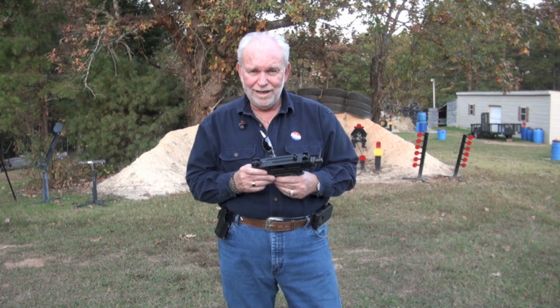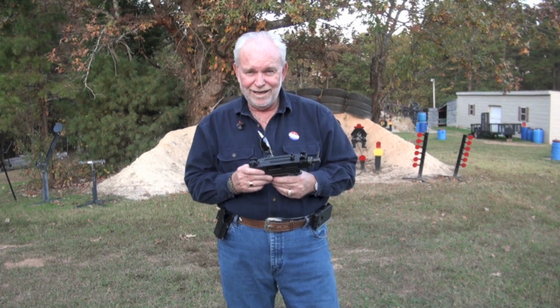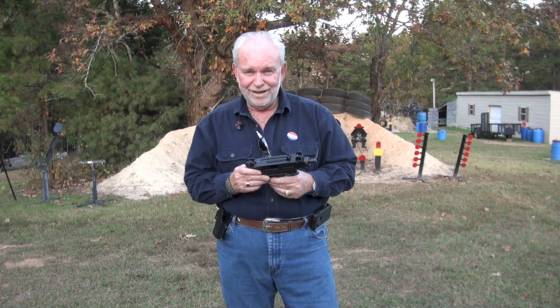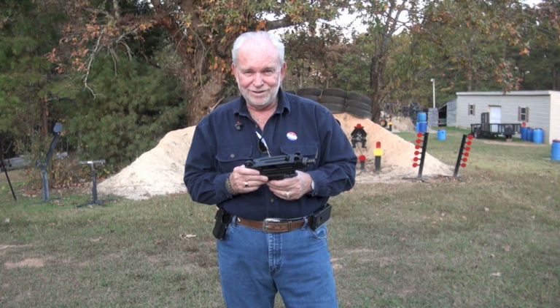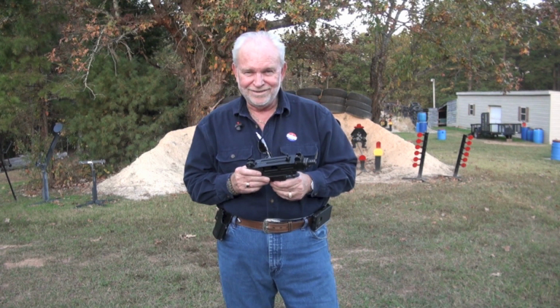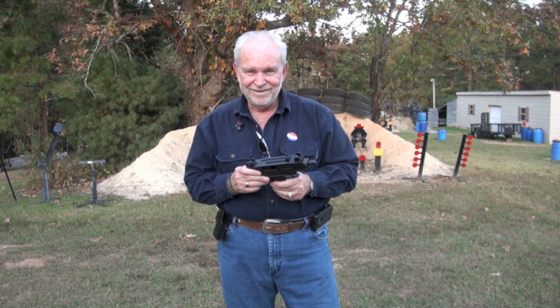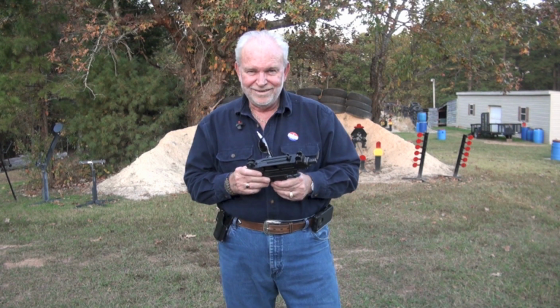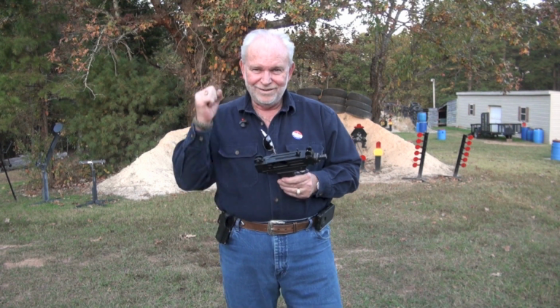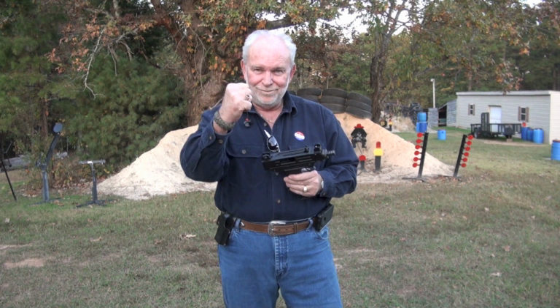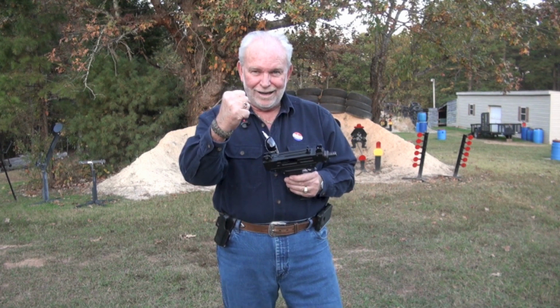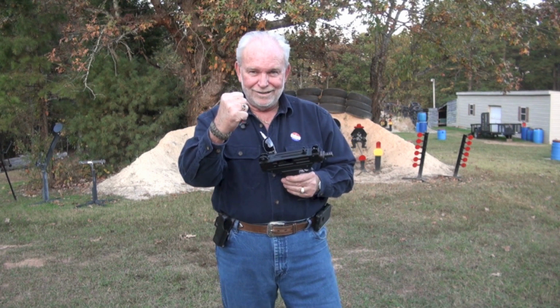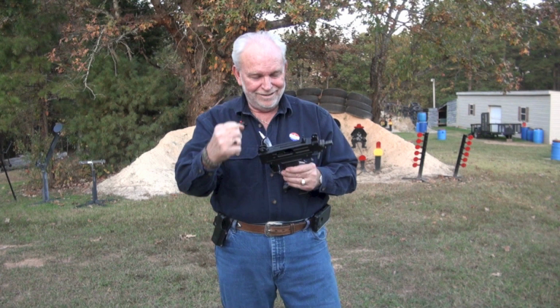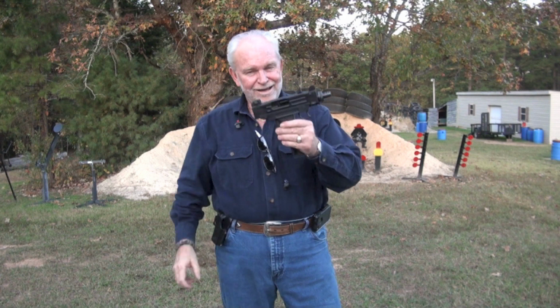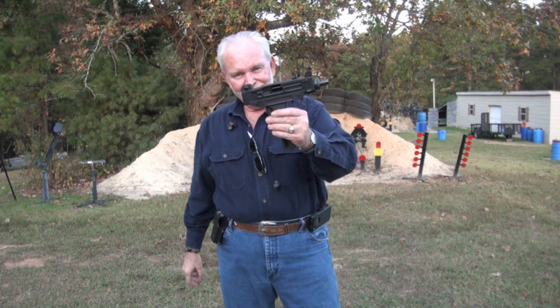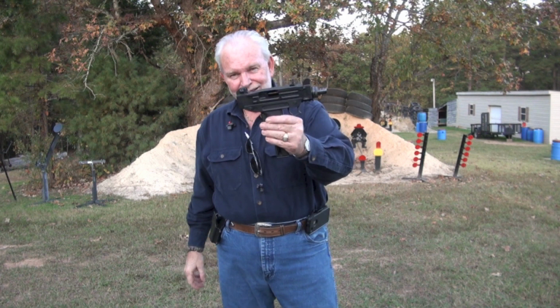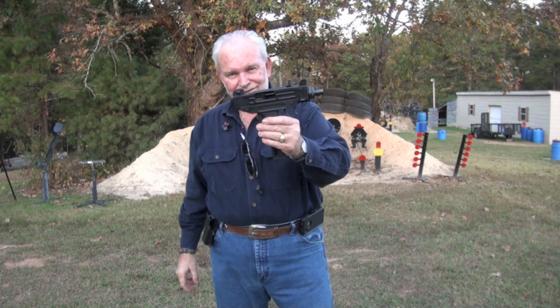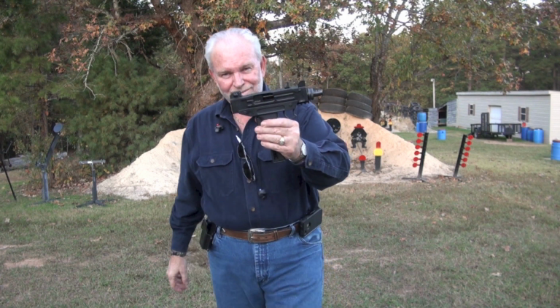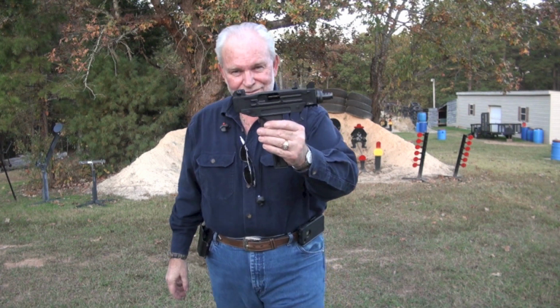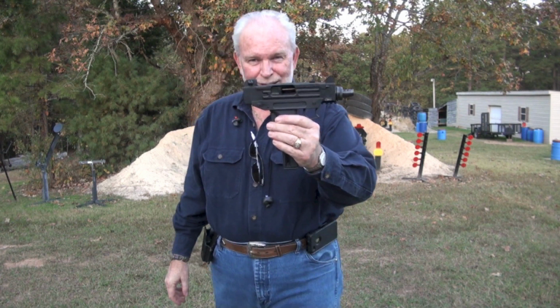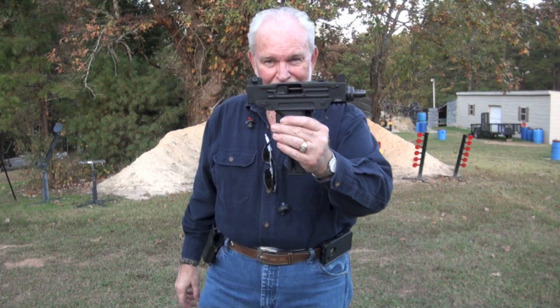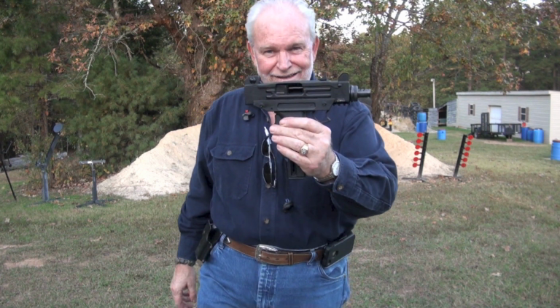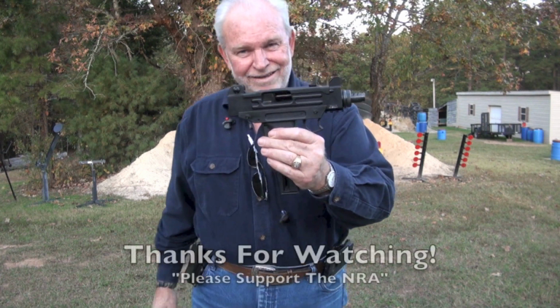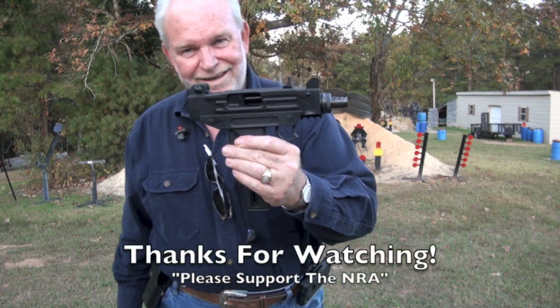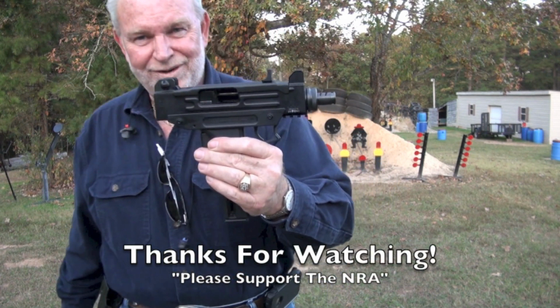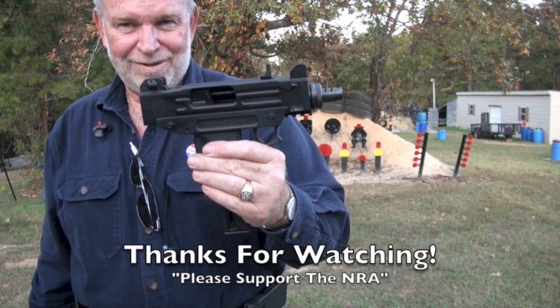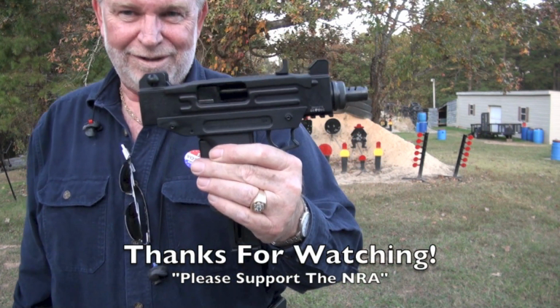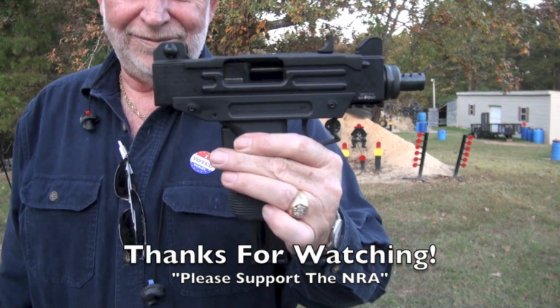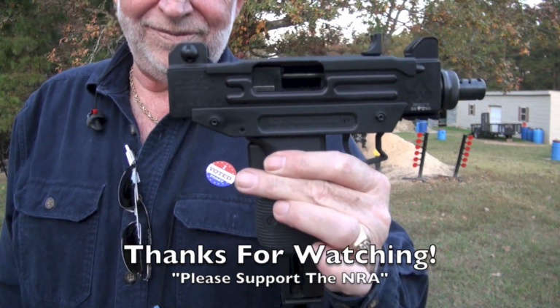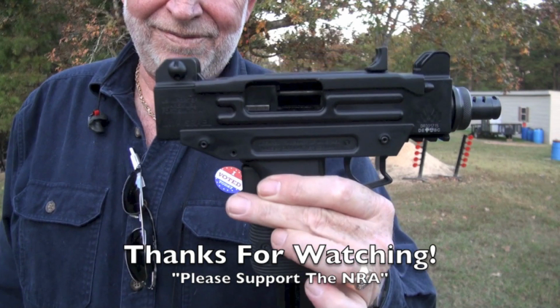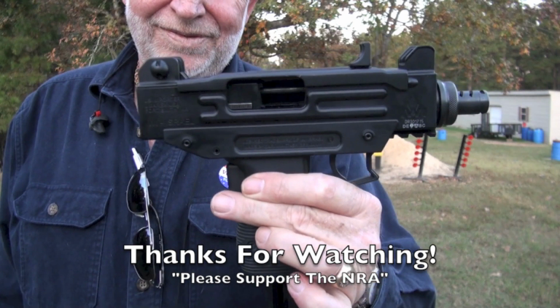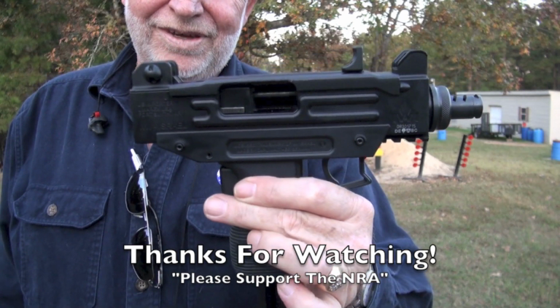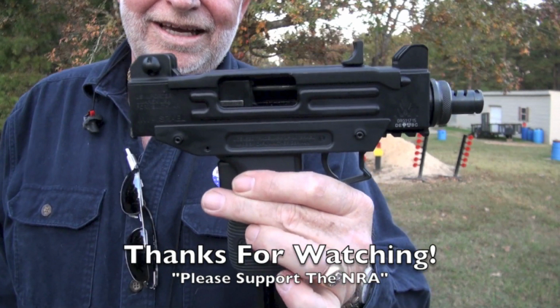Big Daddy loves you. Now go out and get you some Uzi pie. That's what I'm talking about. See you guys.